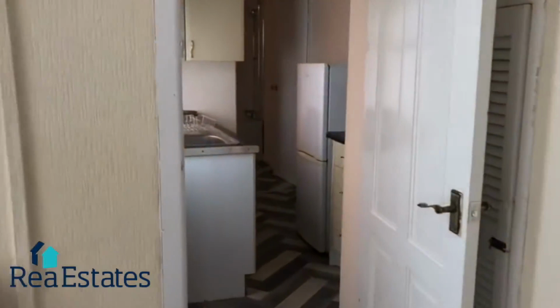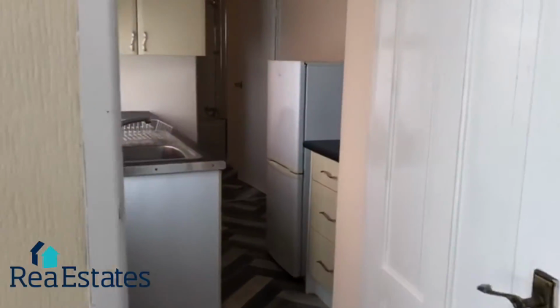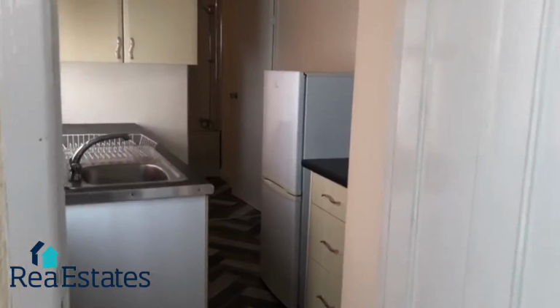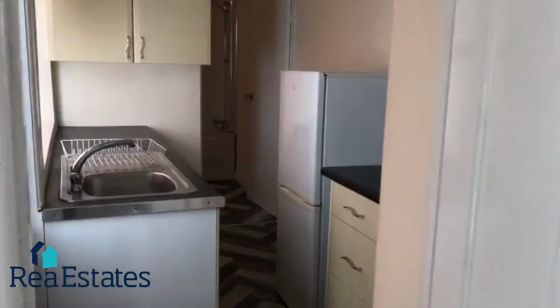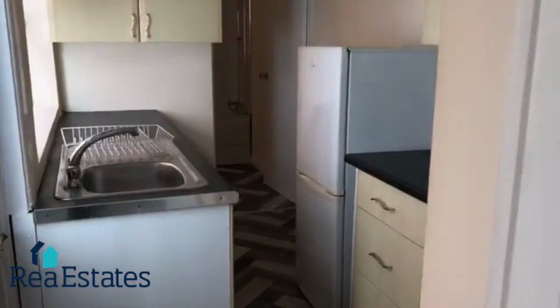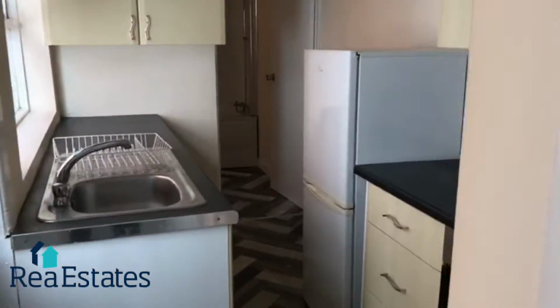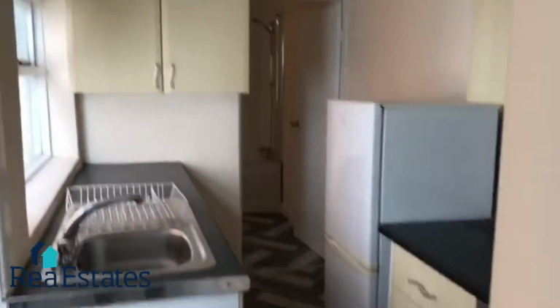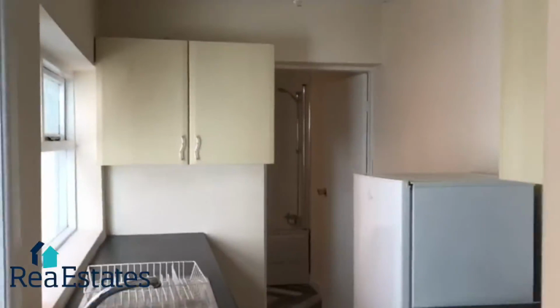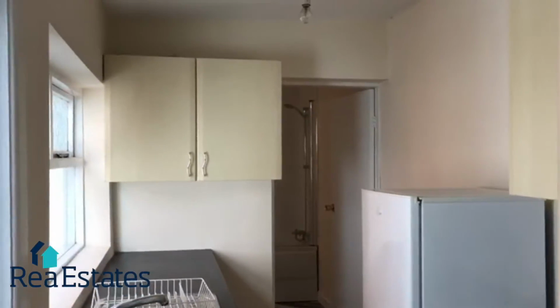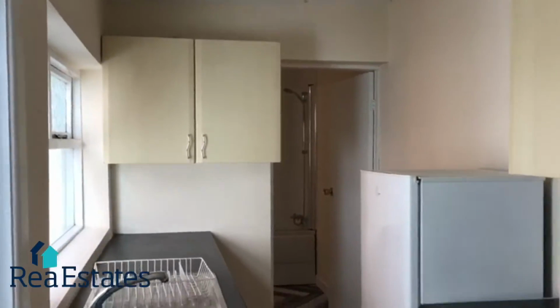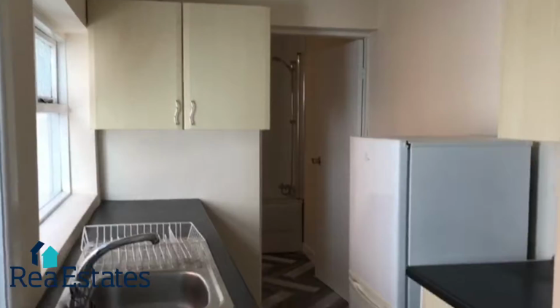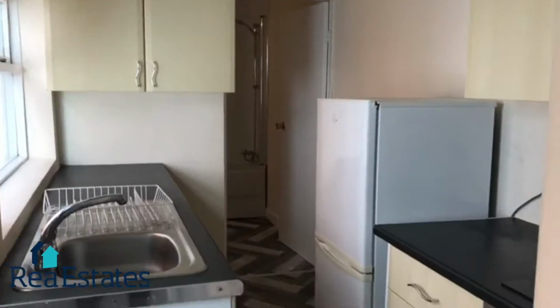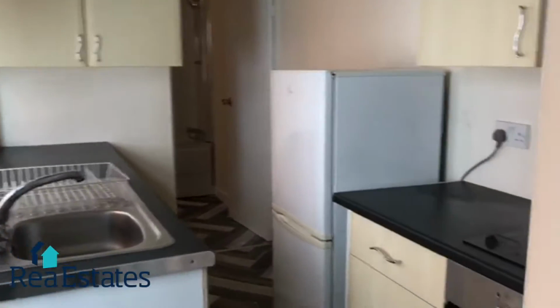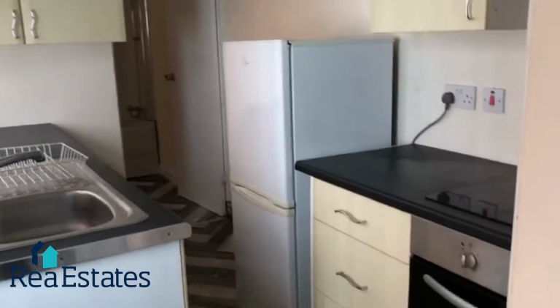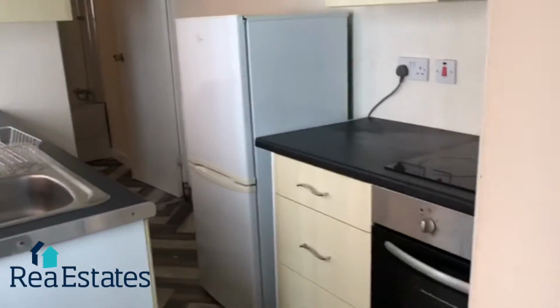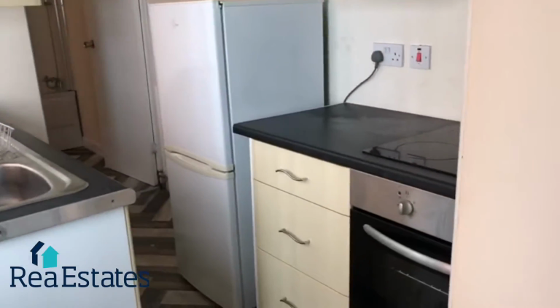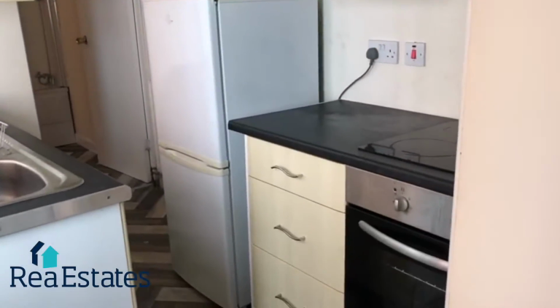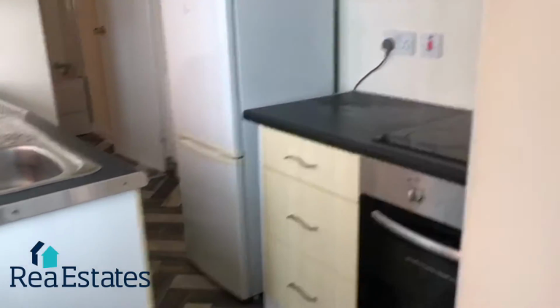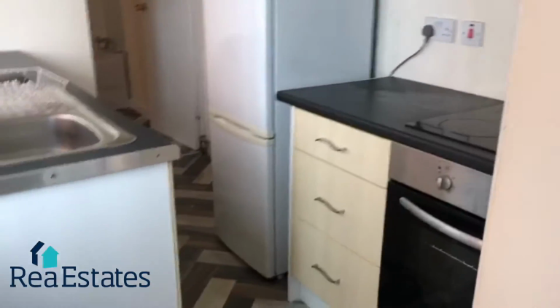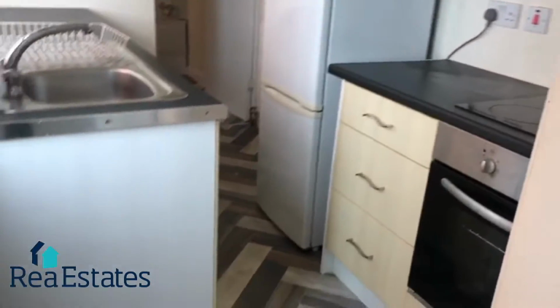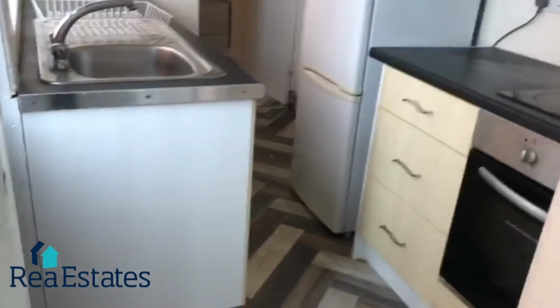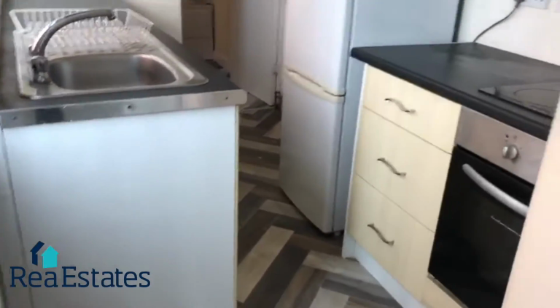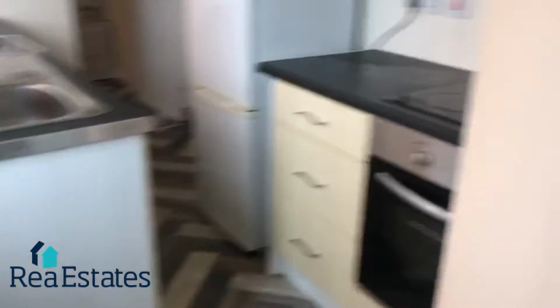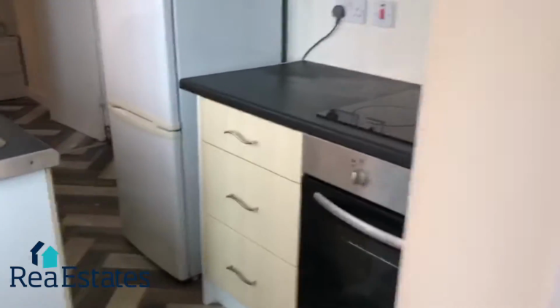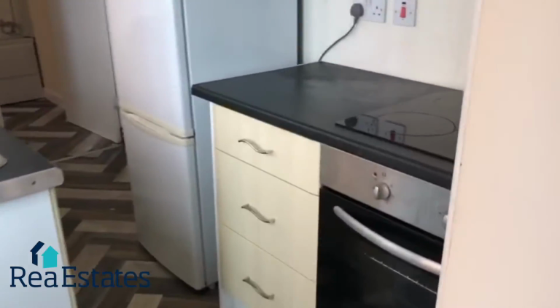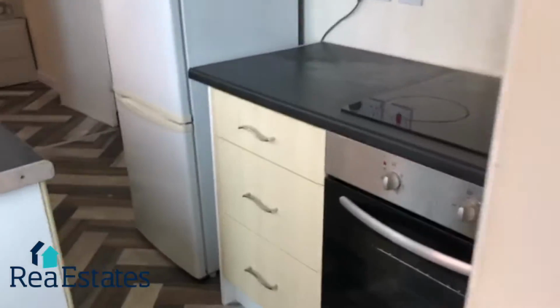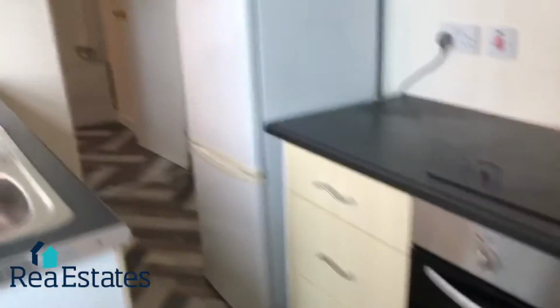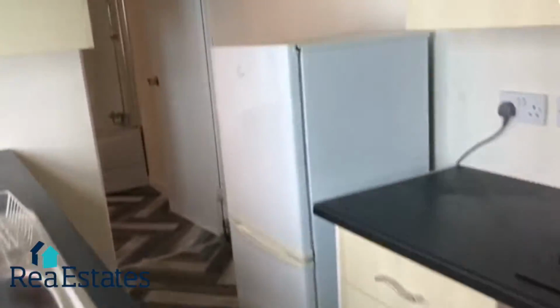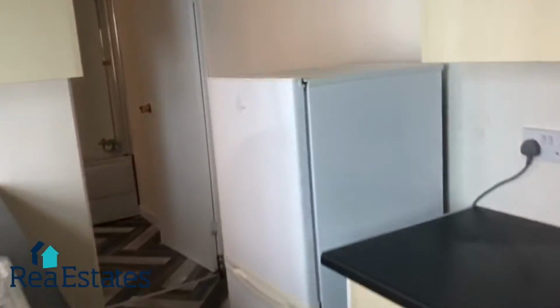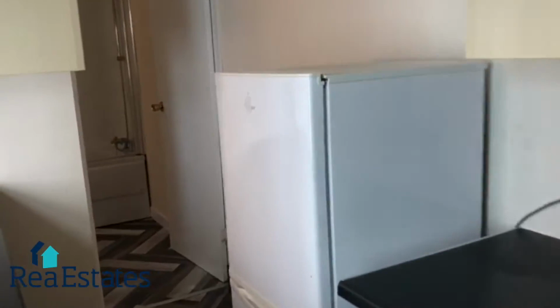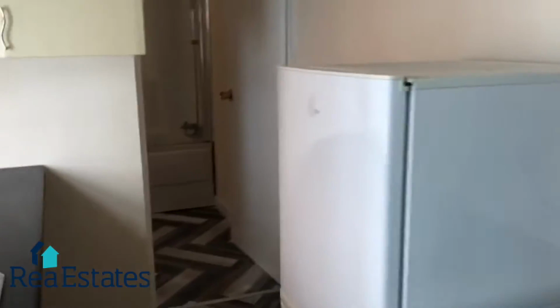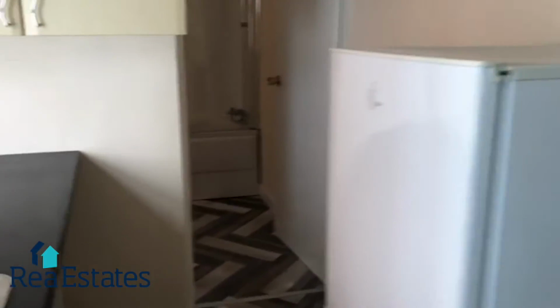As you move through to the kitchen area, there are some appliances — a hob and oven and a fridge freezer.